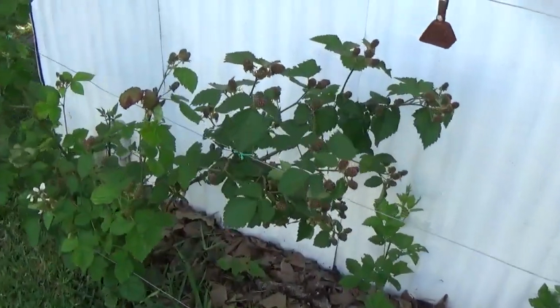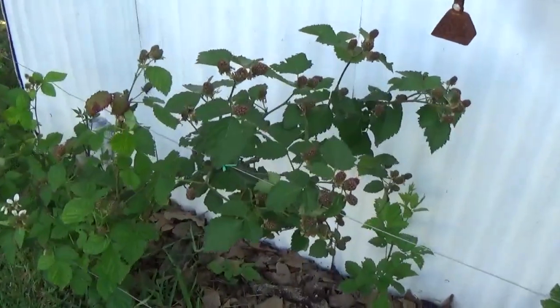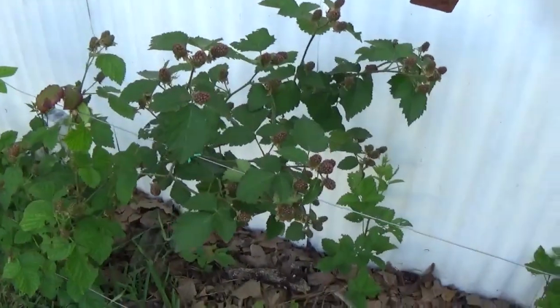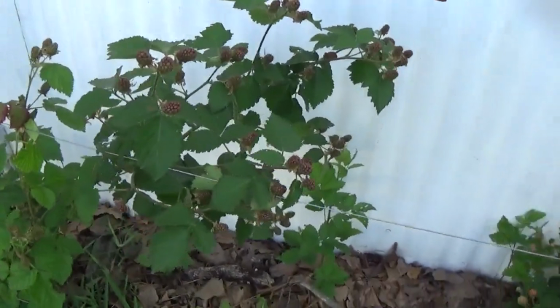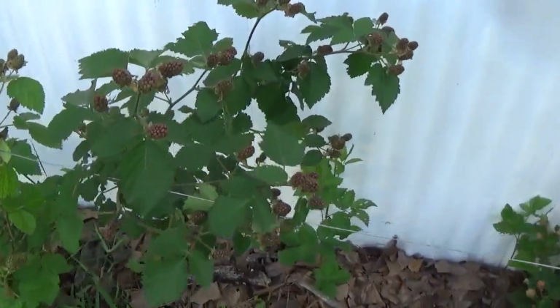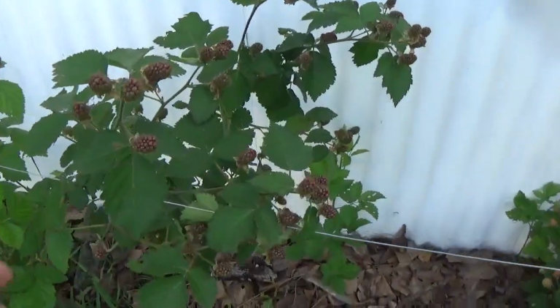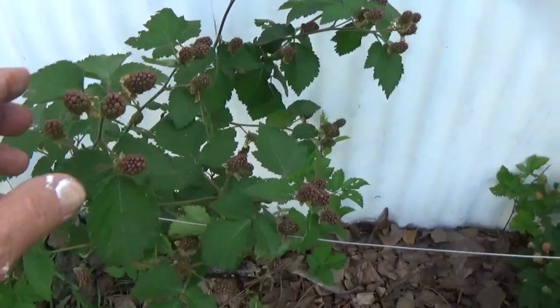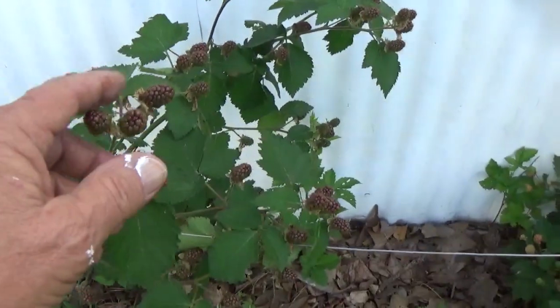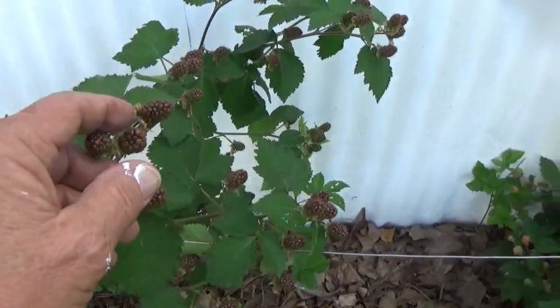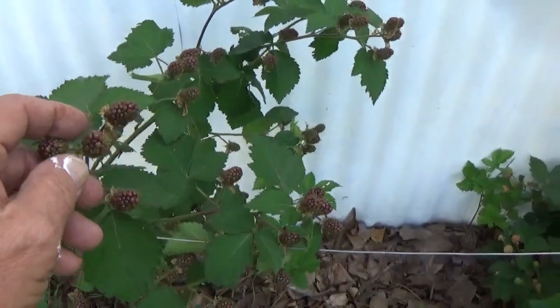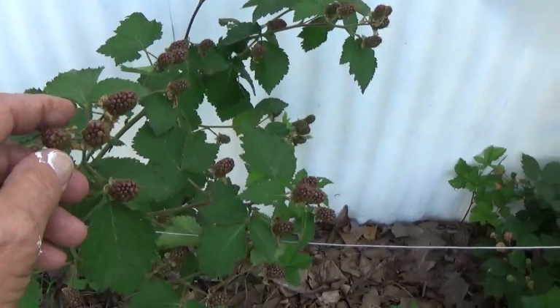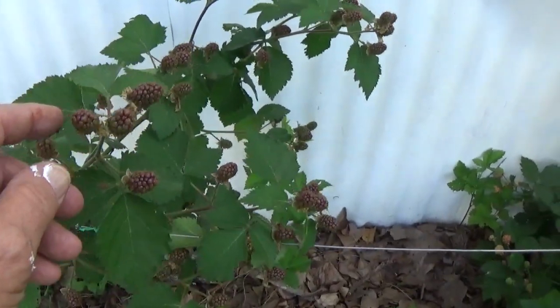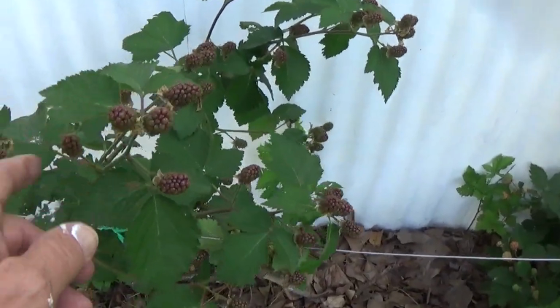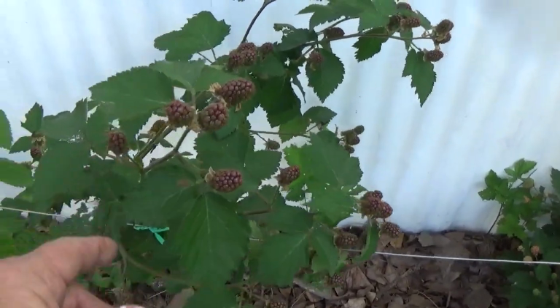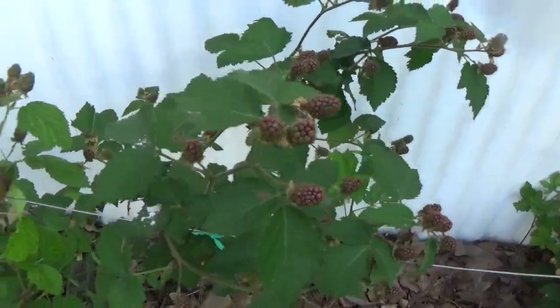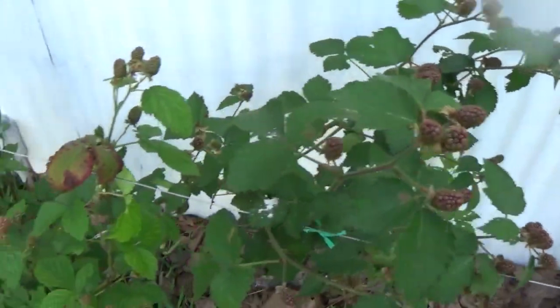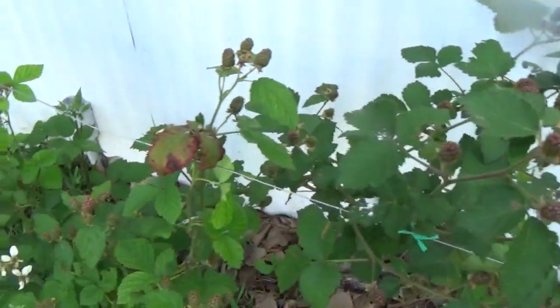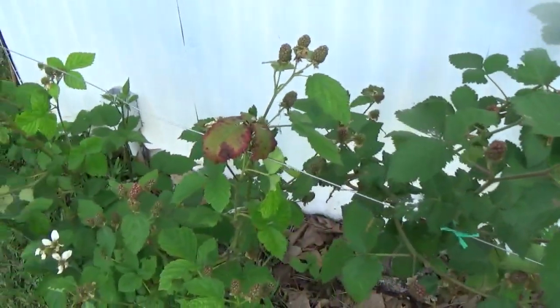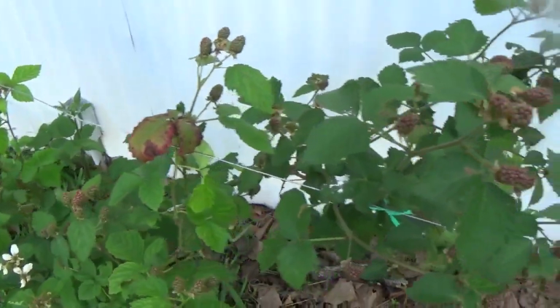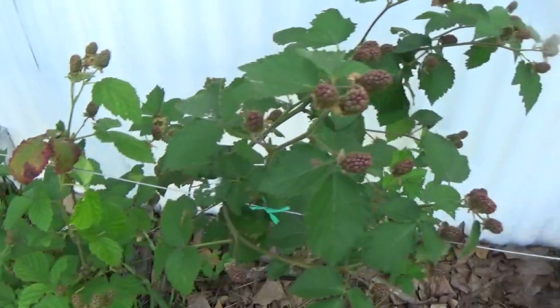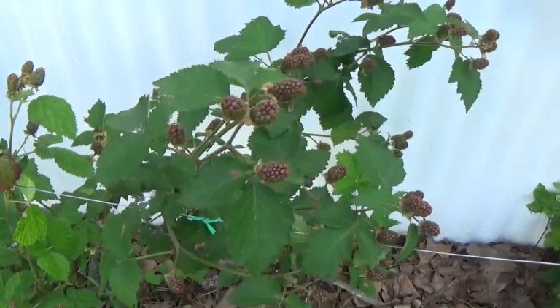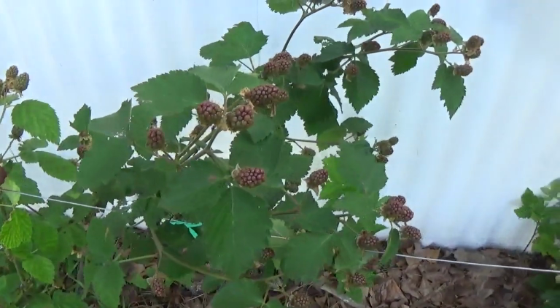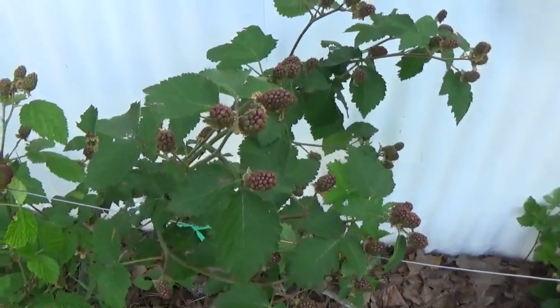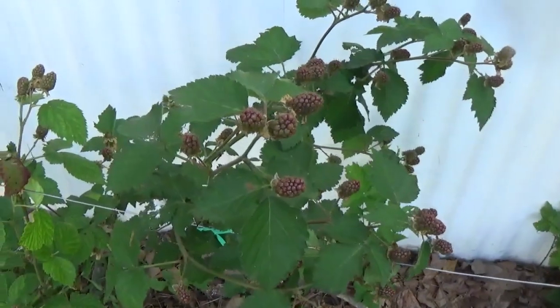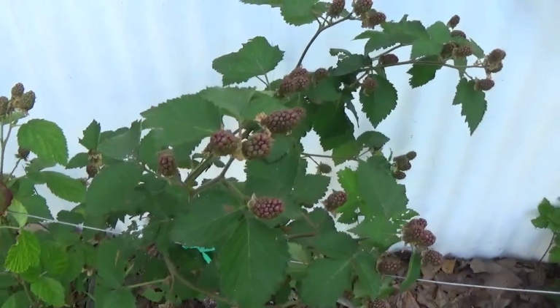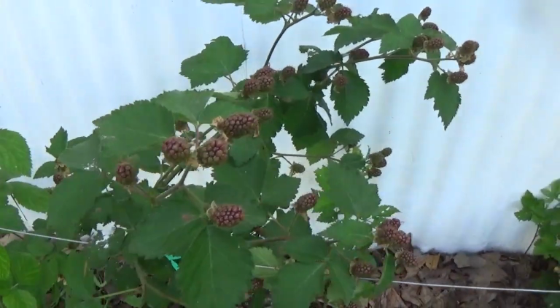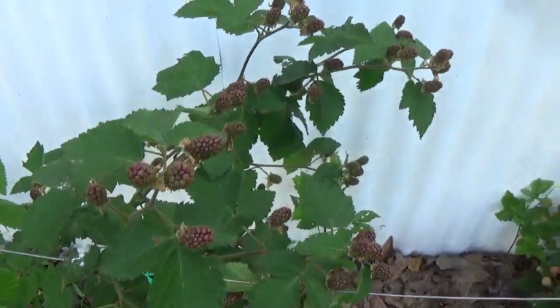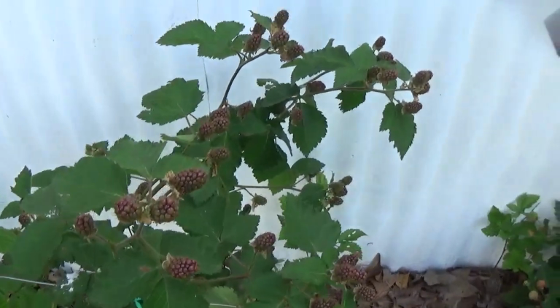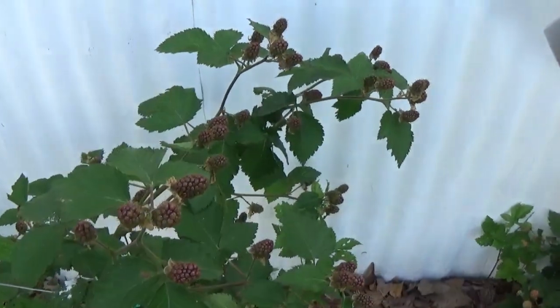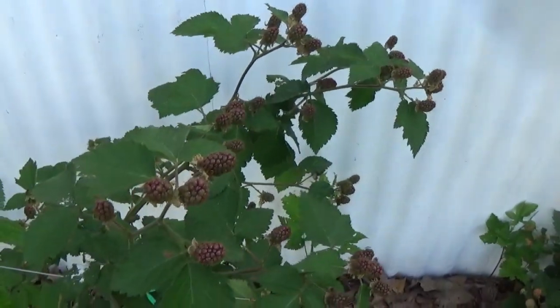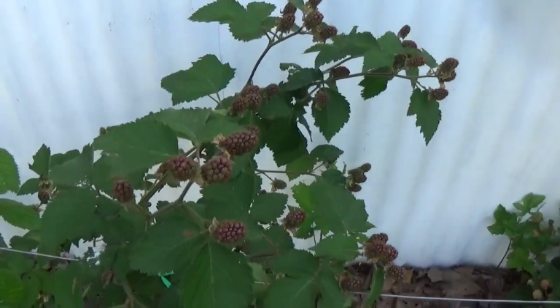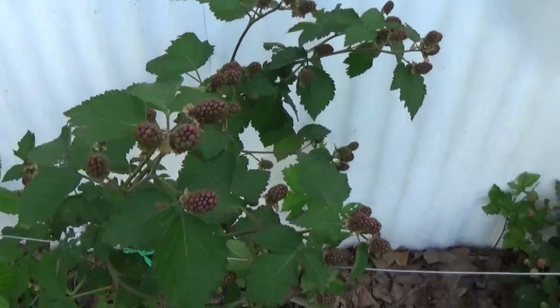This one here's got thorns, all in there. But you can see all the red ones — this one in here doesn't have thorns on it. I don't know the difference, but it's loaded up with them.